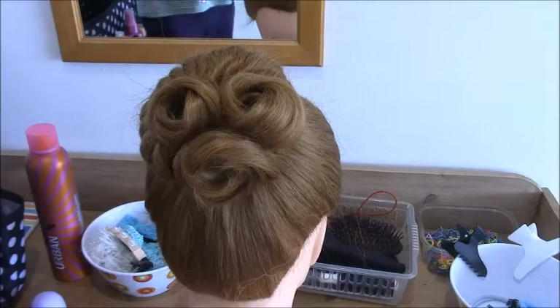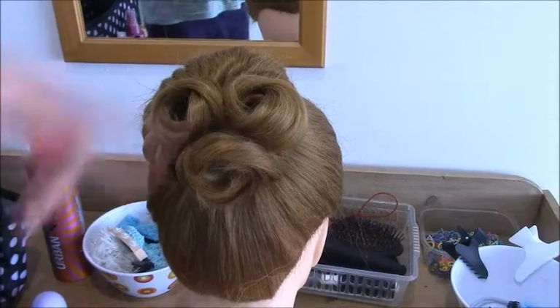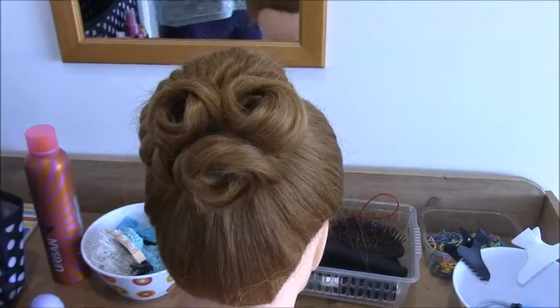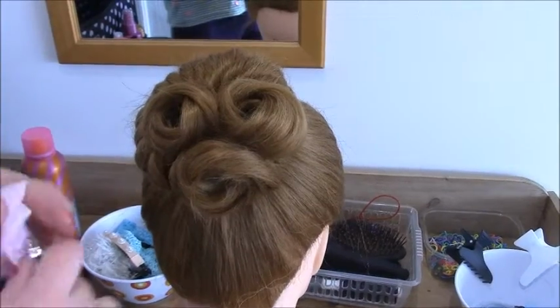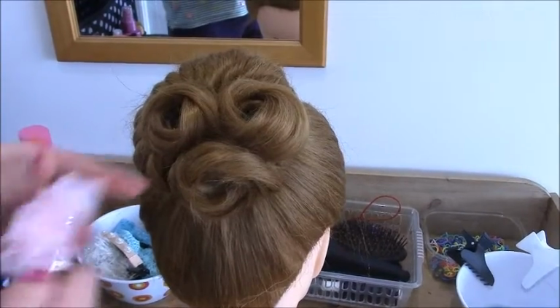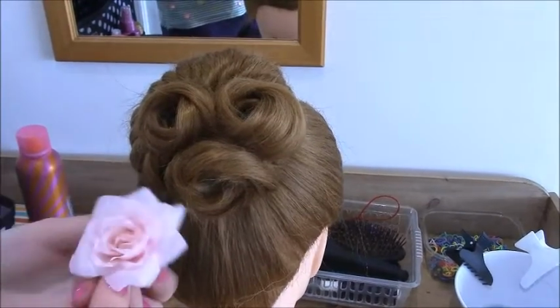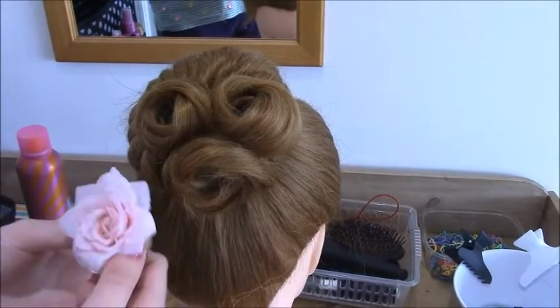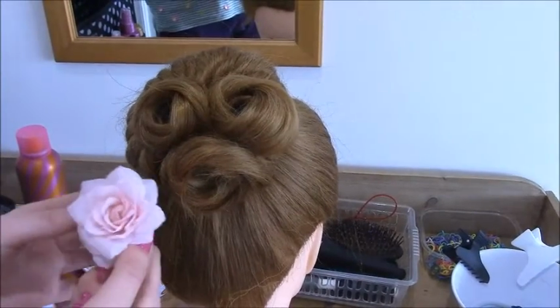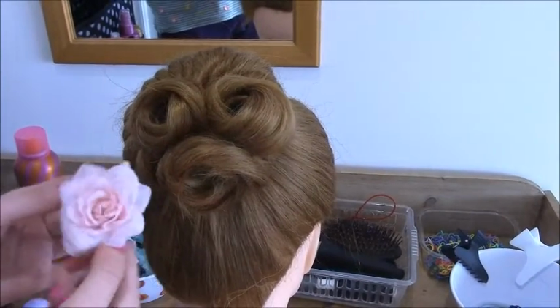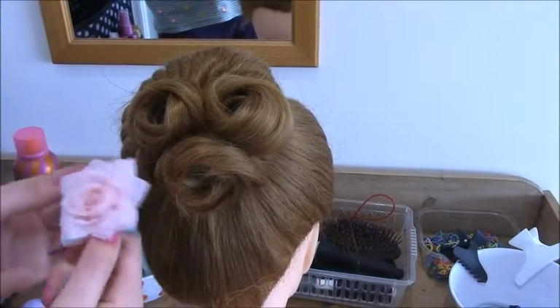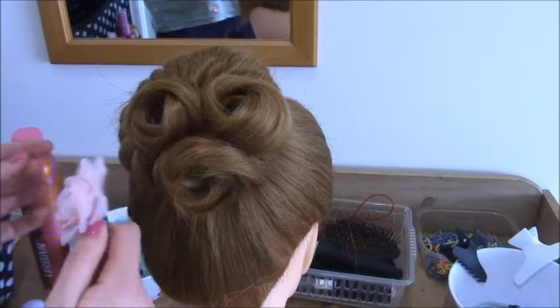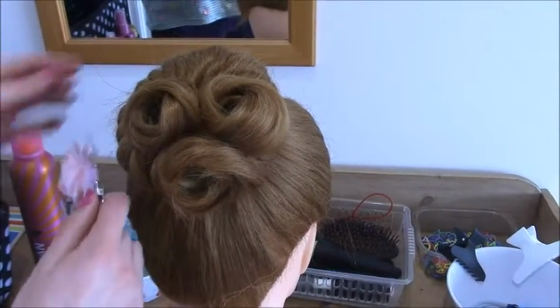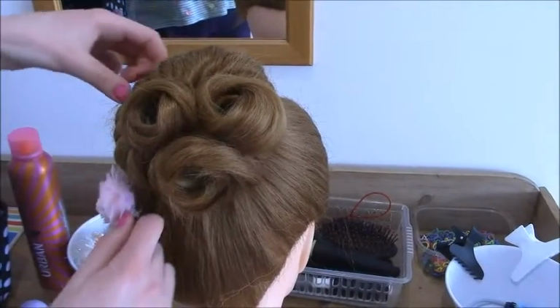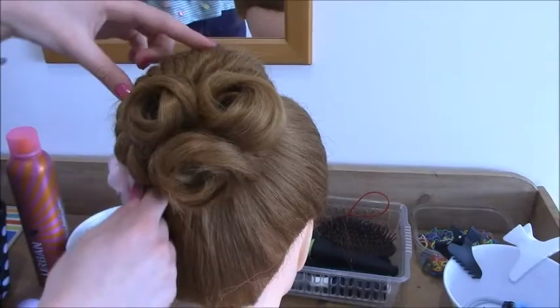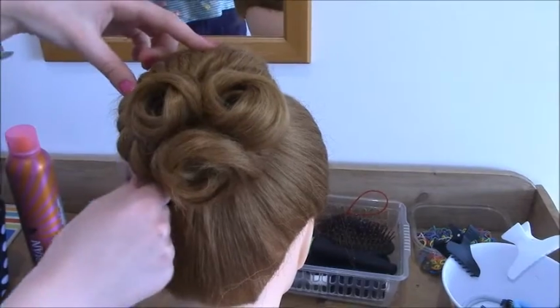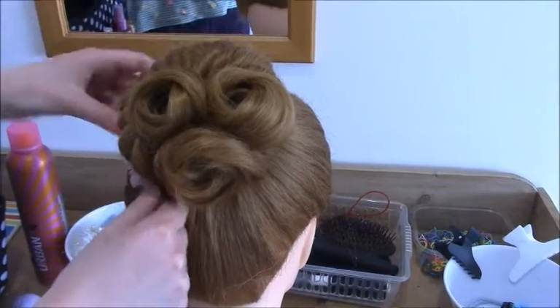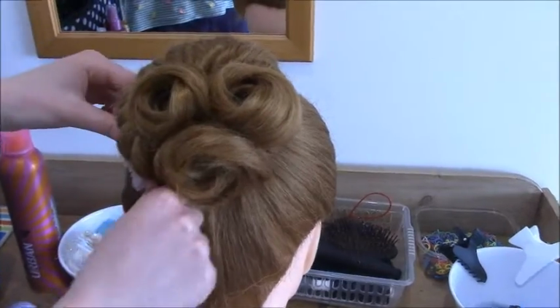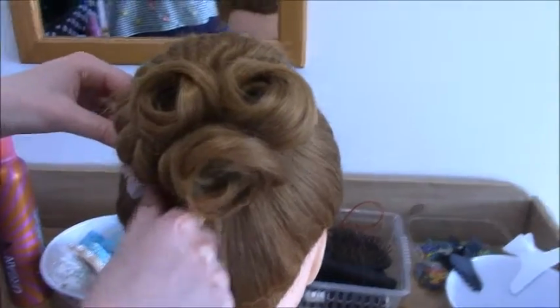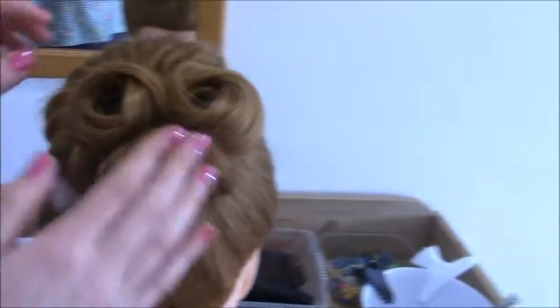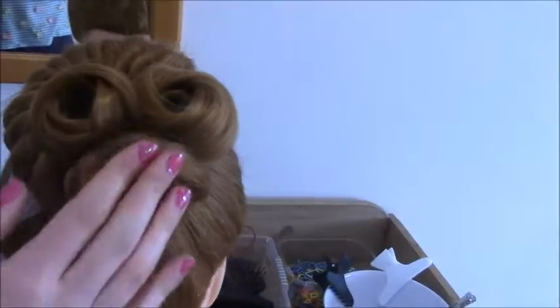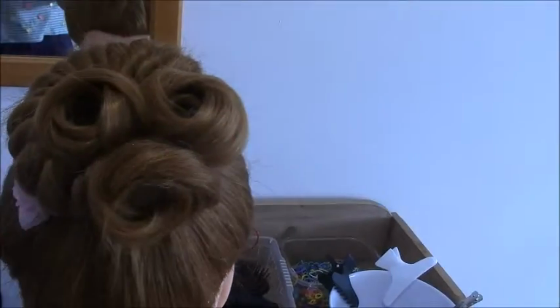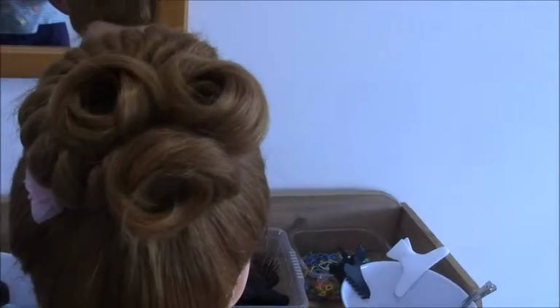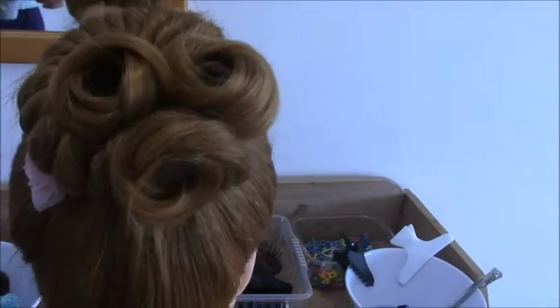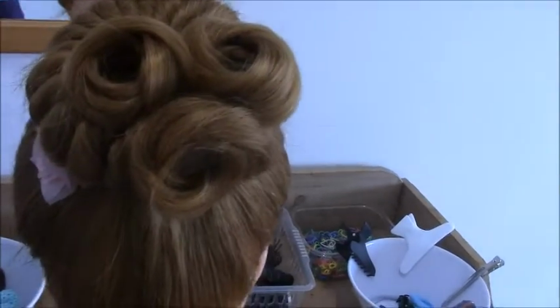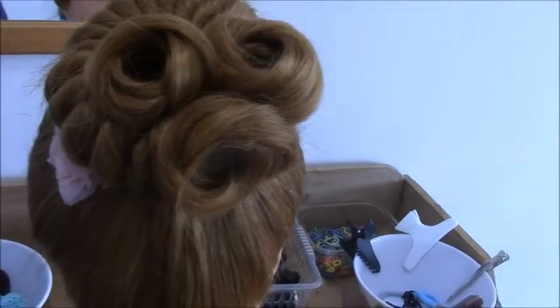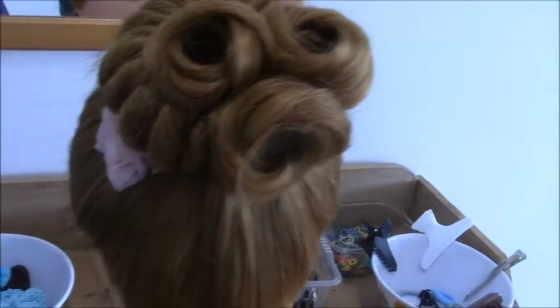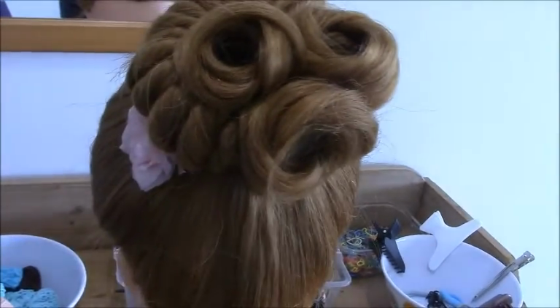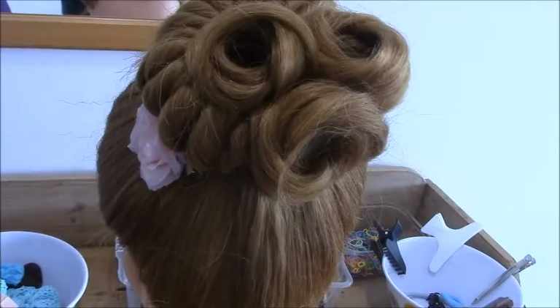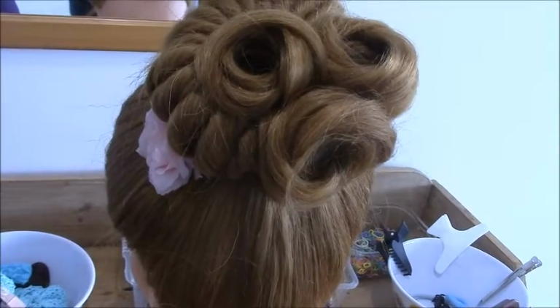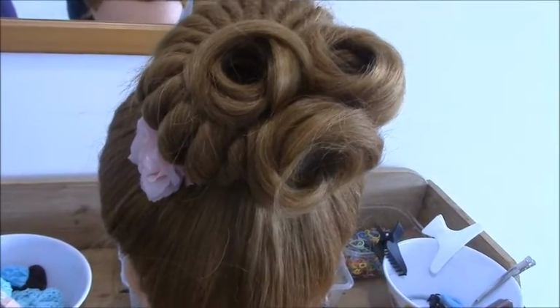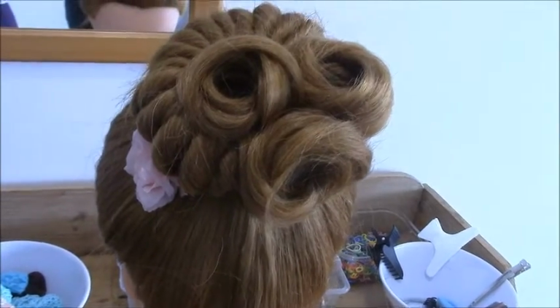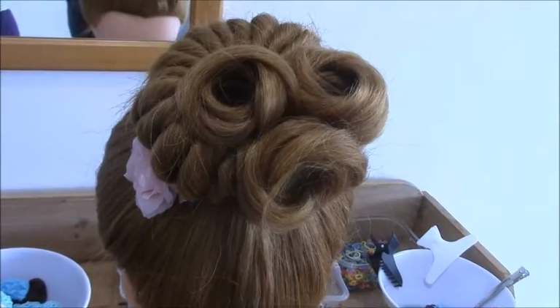I've finished the hairstyle now and I'm just going to add this pink rose at the side — and that is the finished hairstyle. I'm also just going to add some hairspray just to hold everything in place.